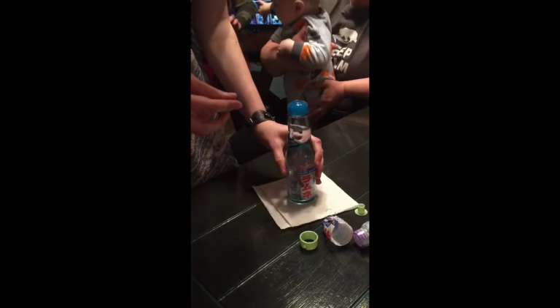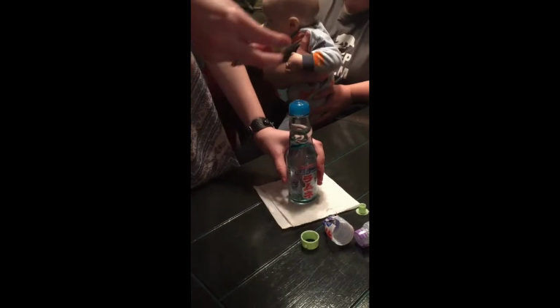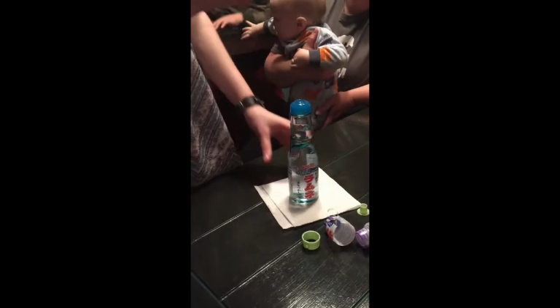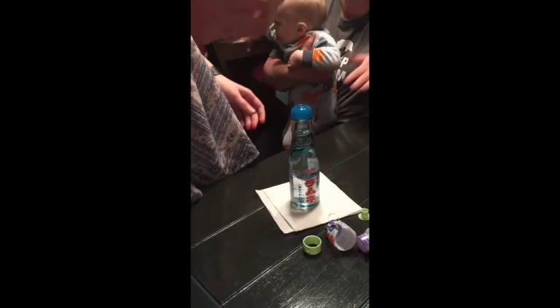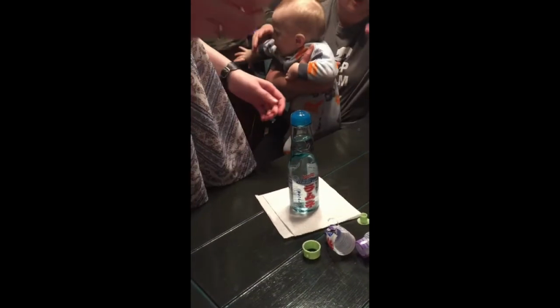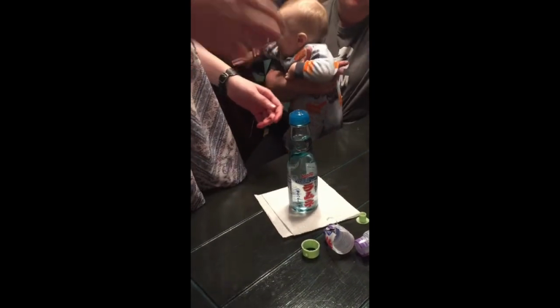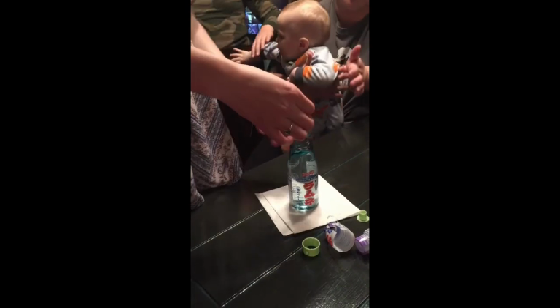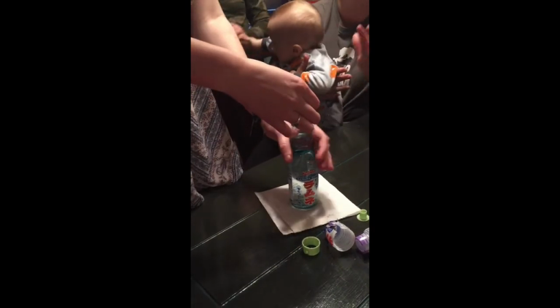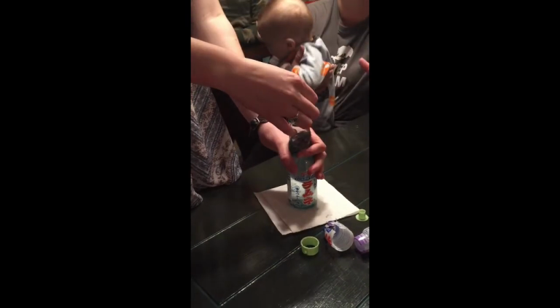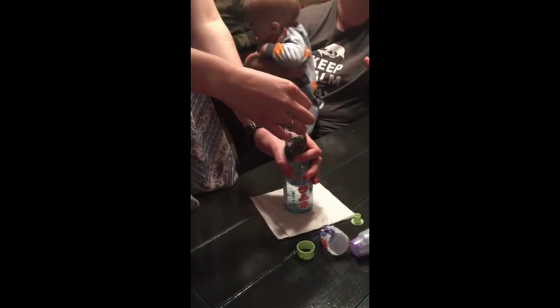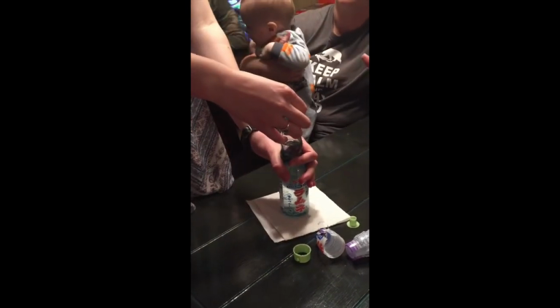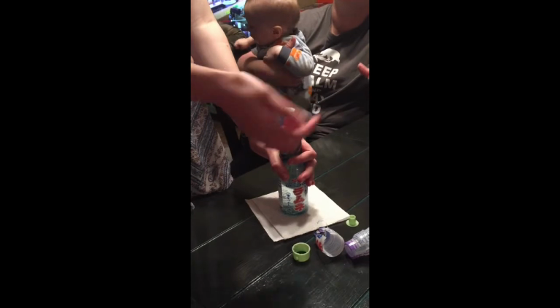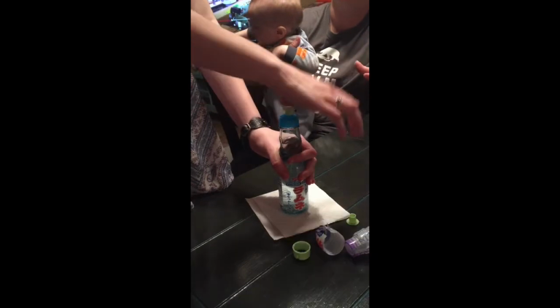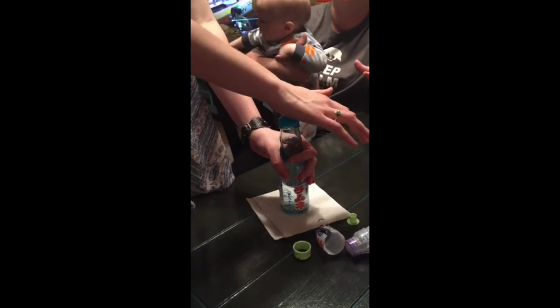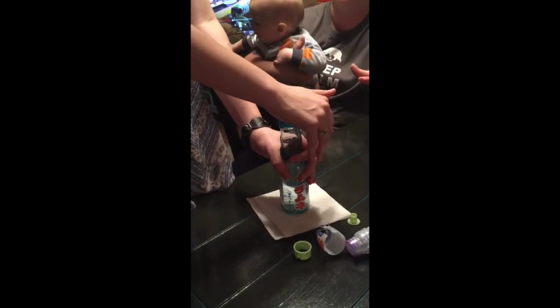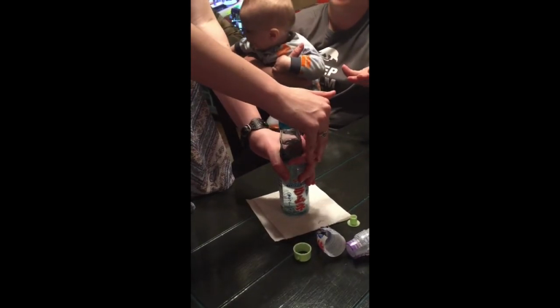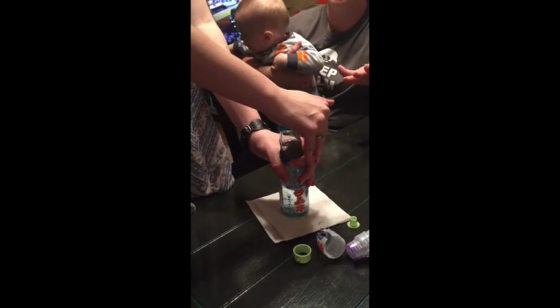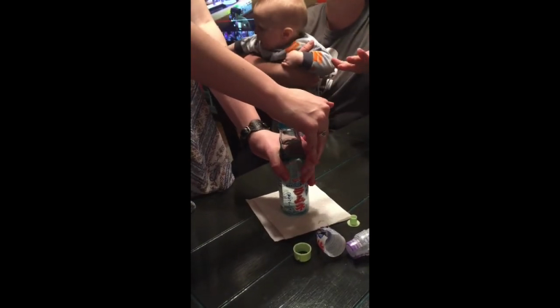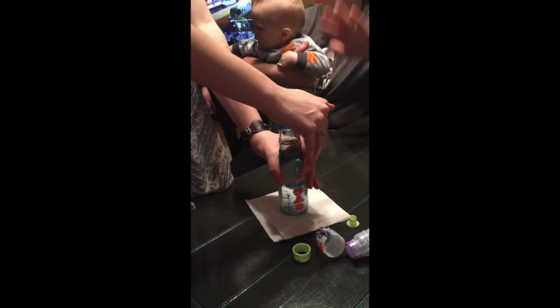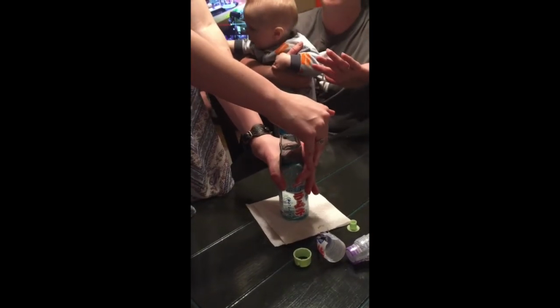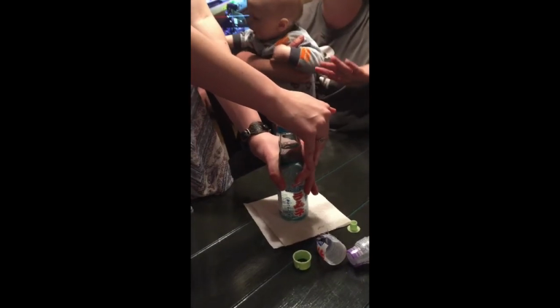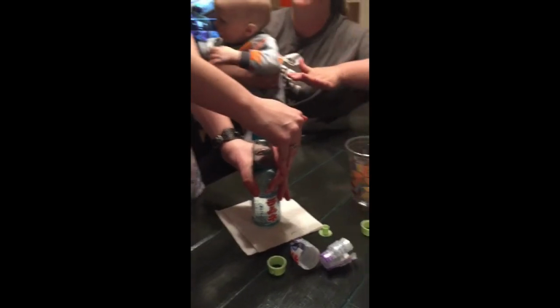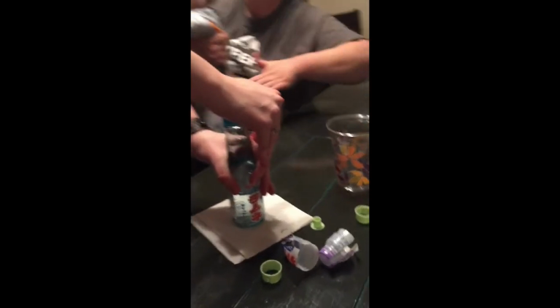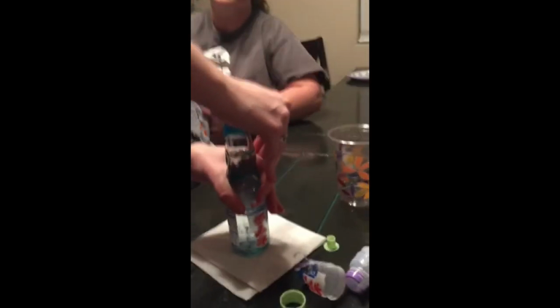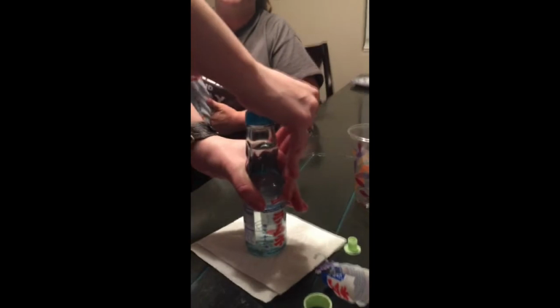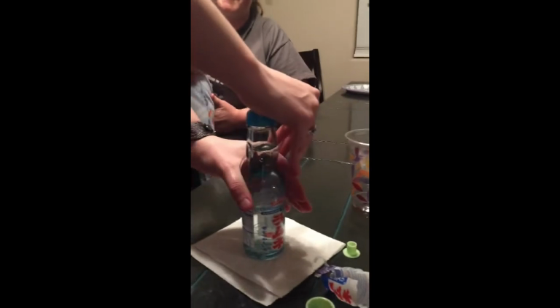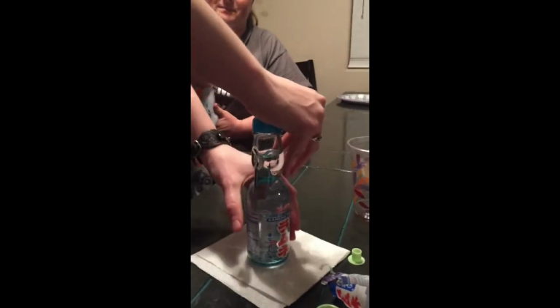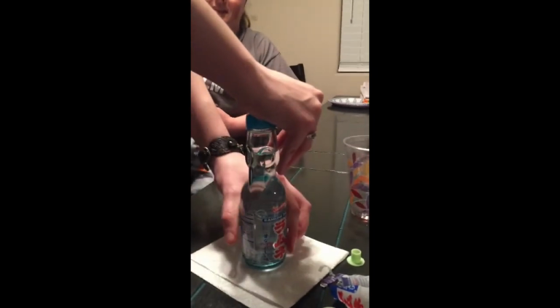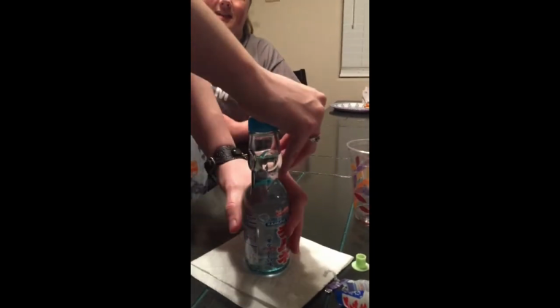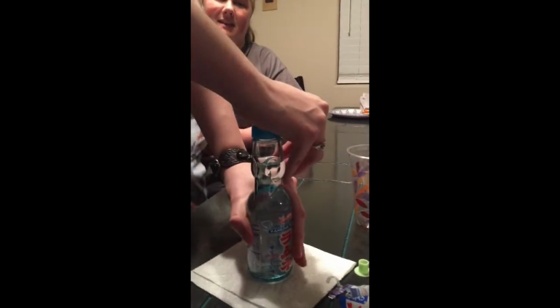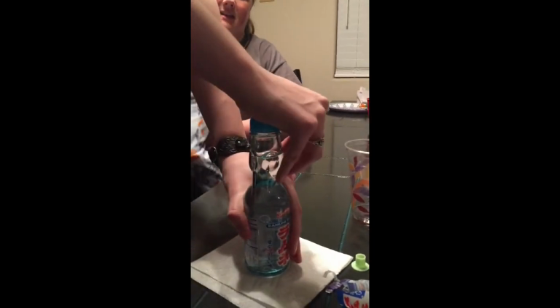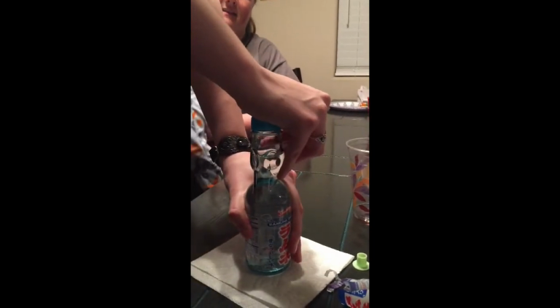When you push down, just keep your palm really firm on it as soon as you push it down. It's like you're teasing him — if you show it to him, he's going to want it.